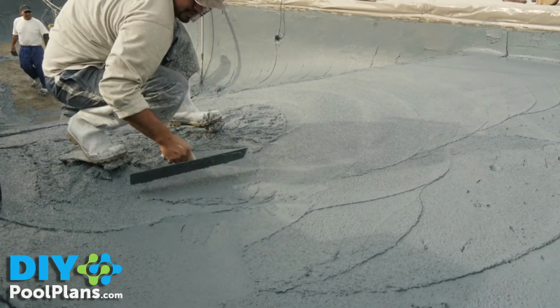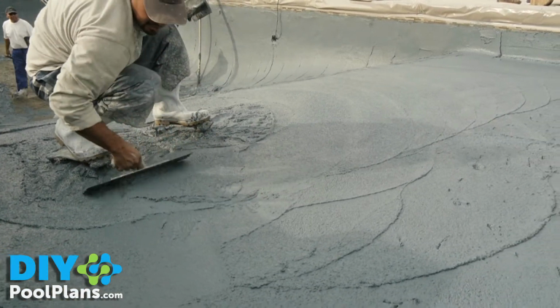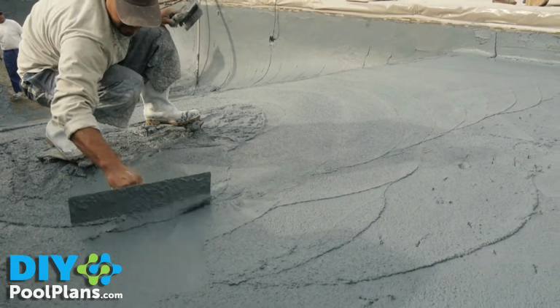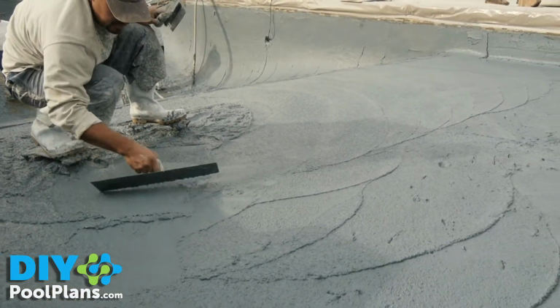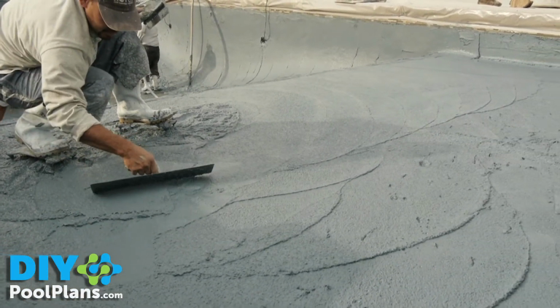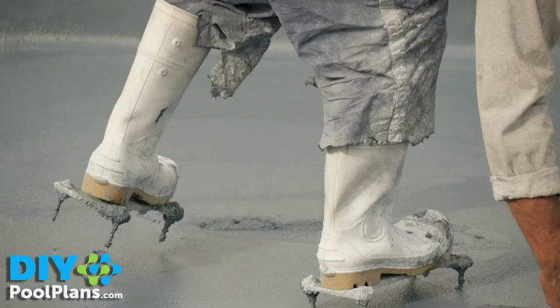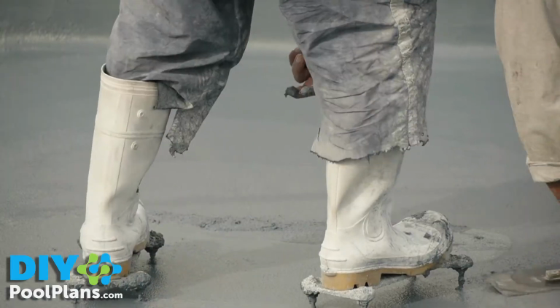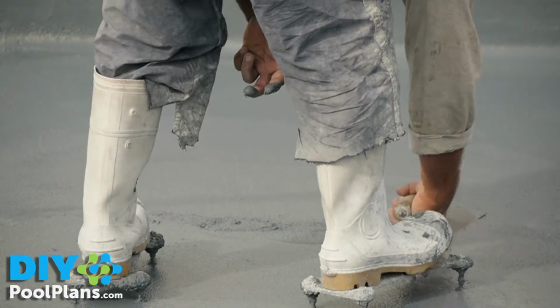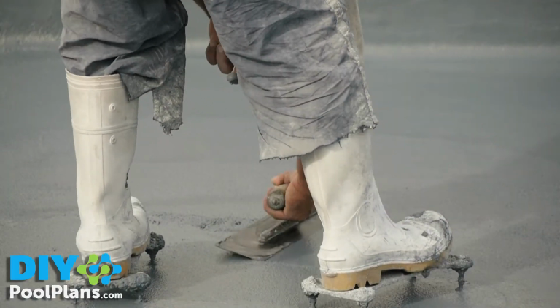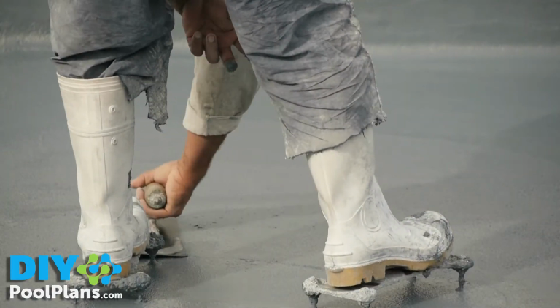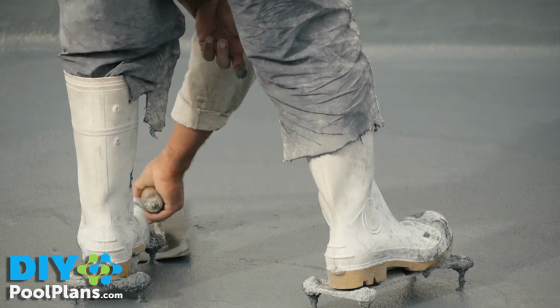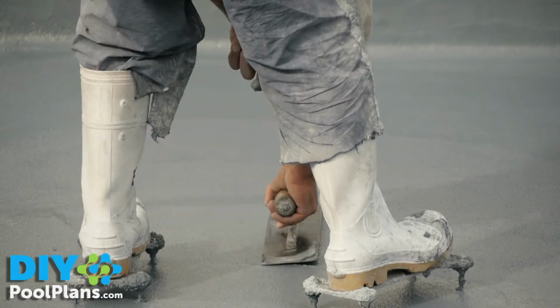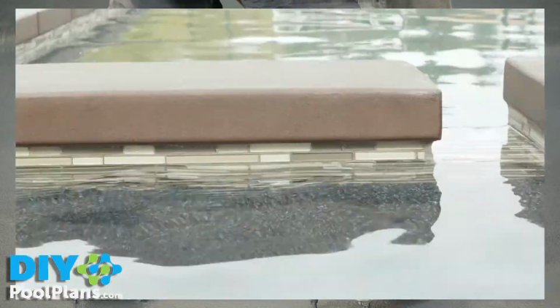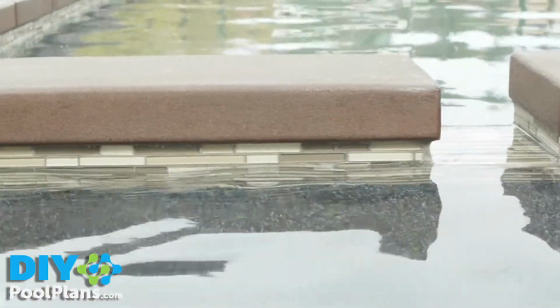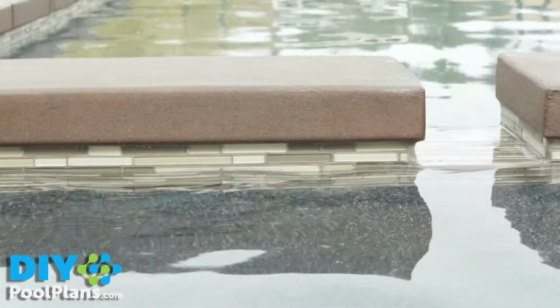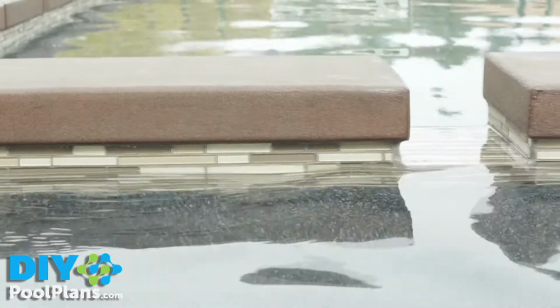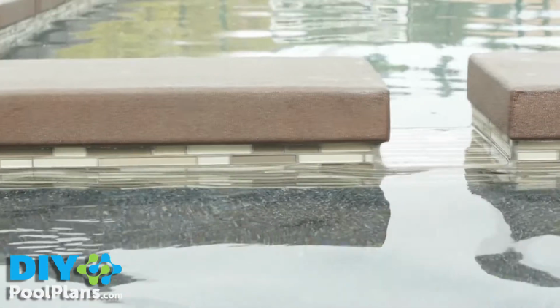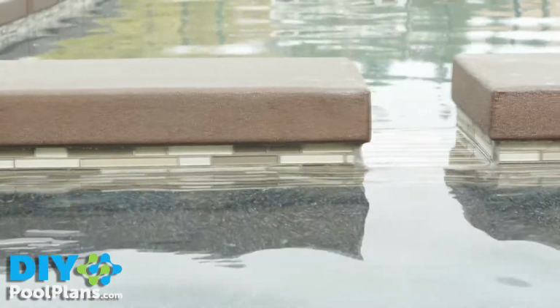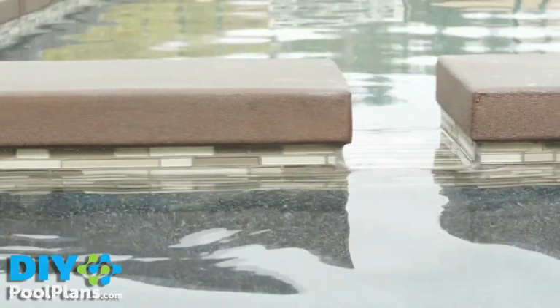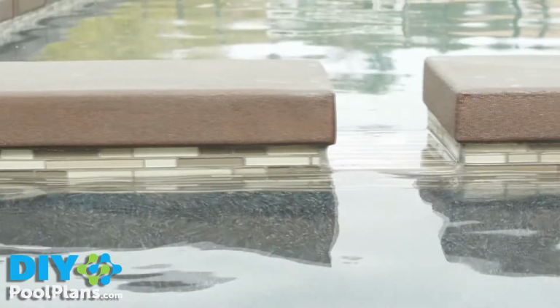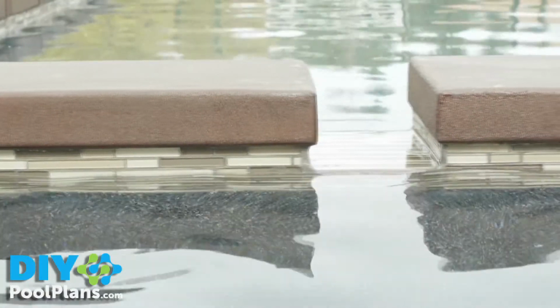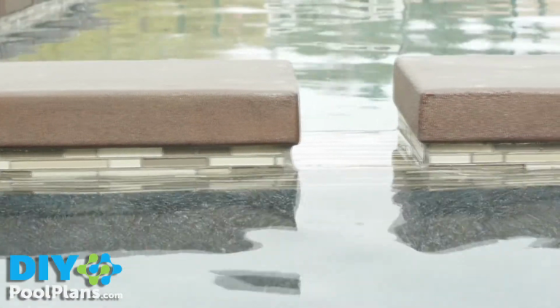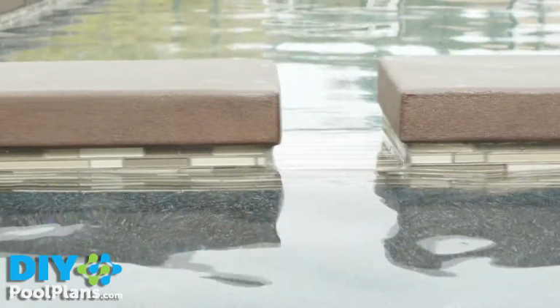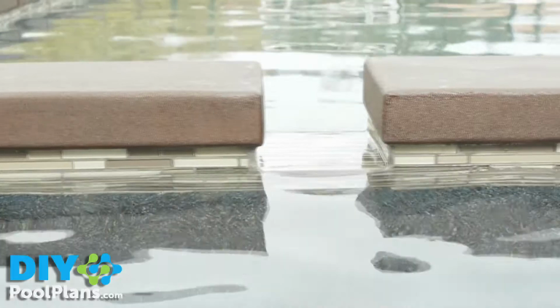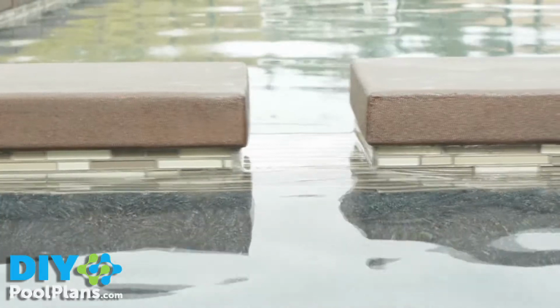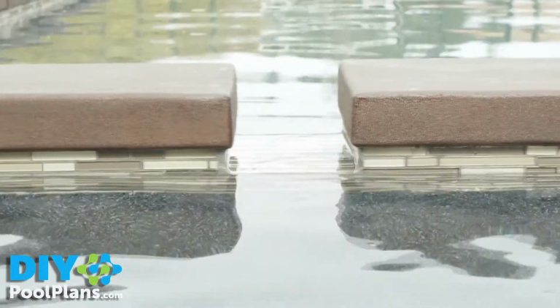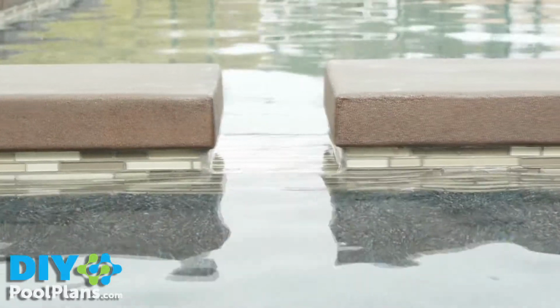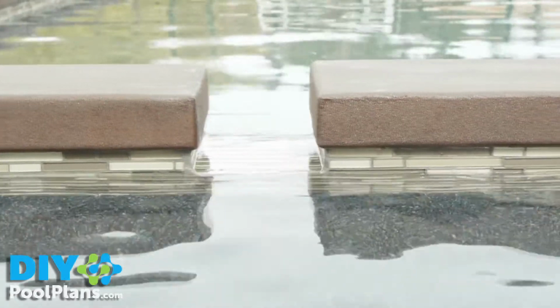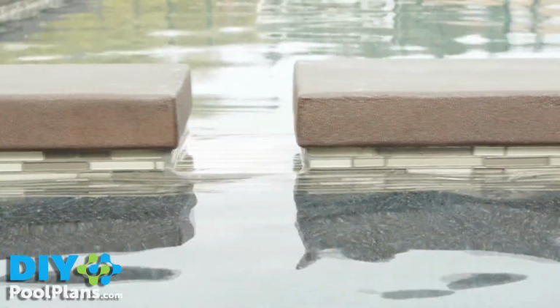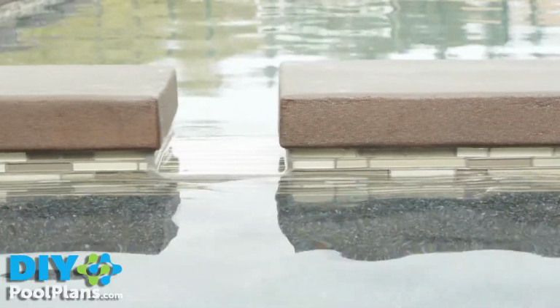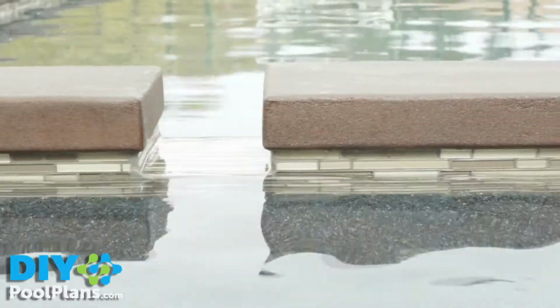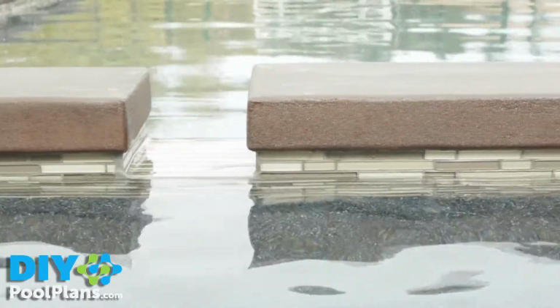The pool must be filled continuously until the water reaches the middle of the tile line. Do not stop the water at any point in time, and never use the autofill to fill the pool.